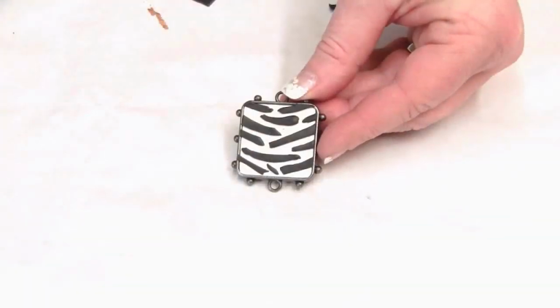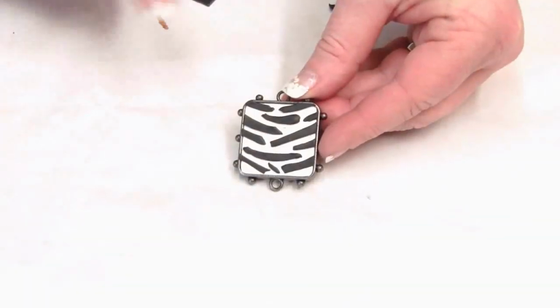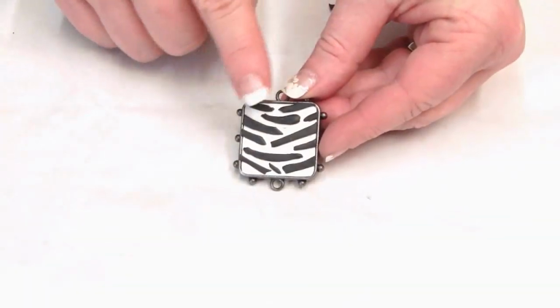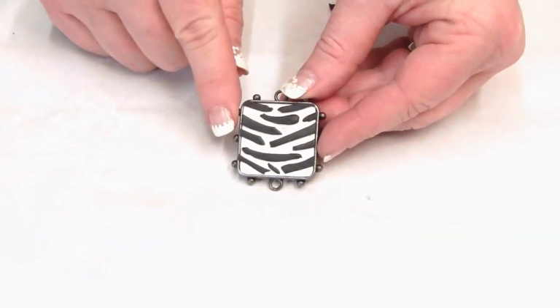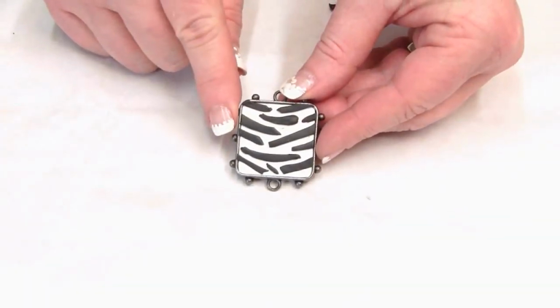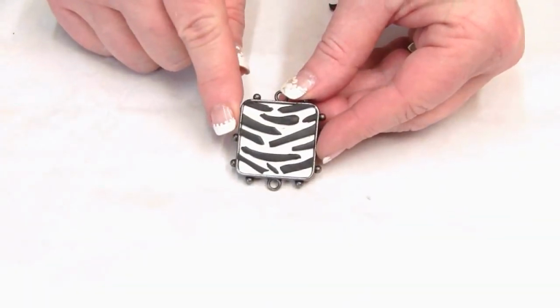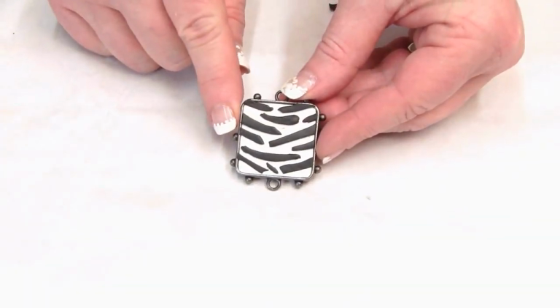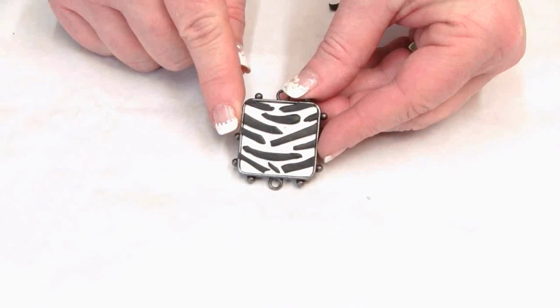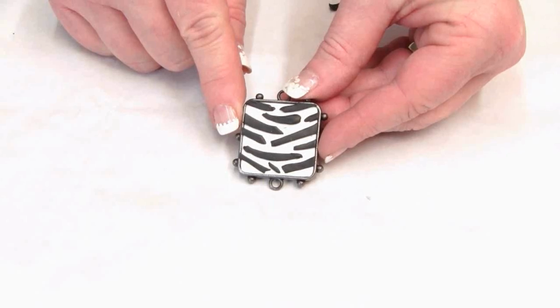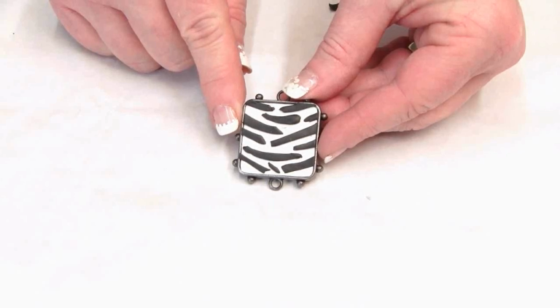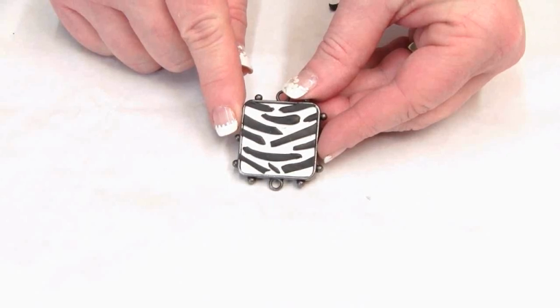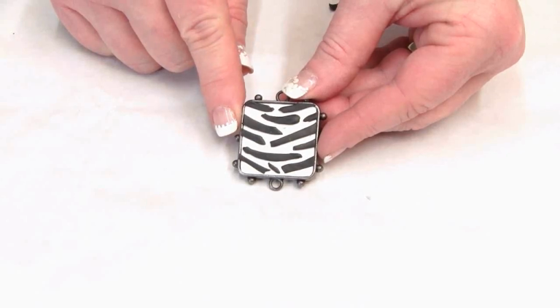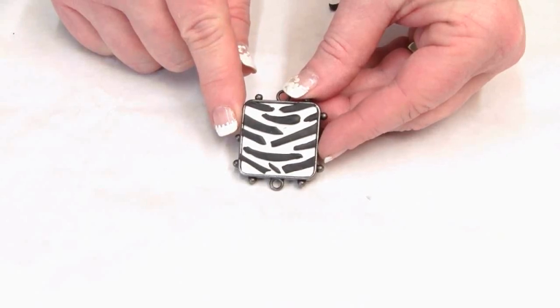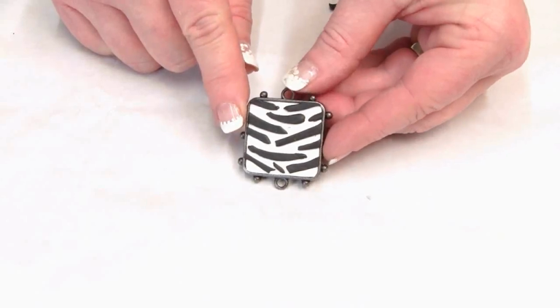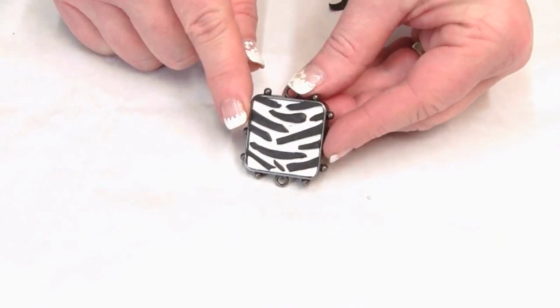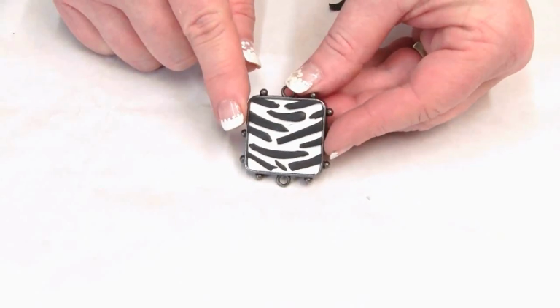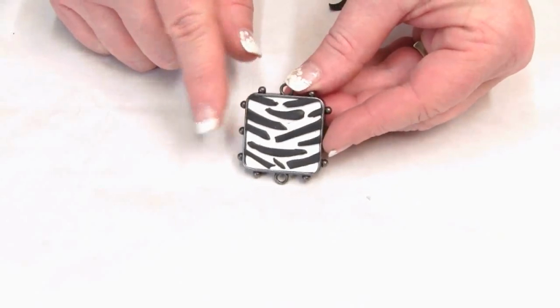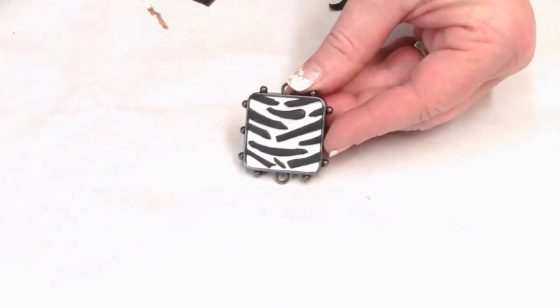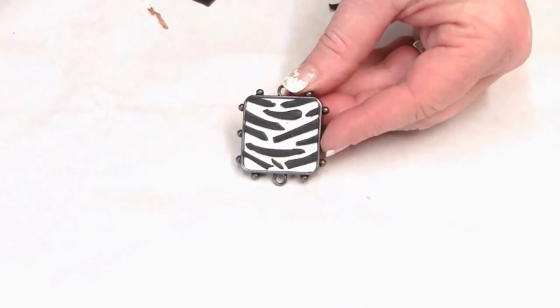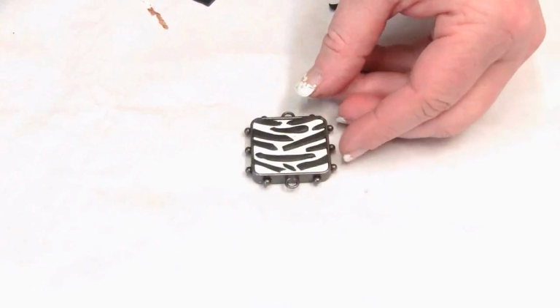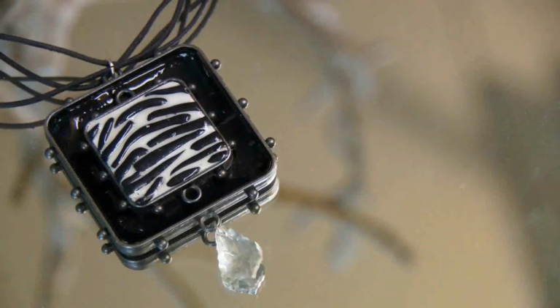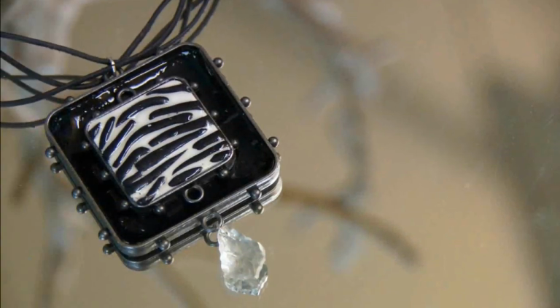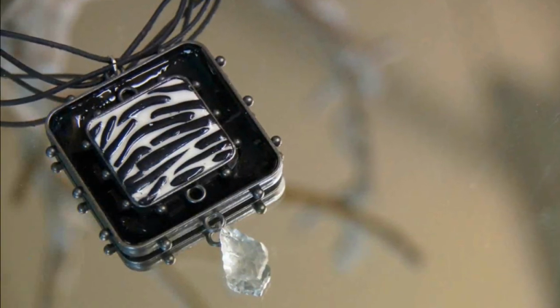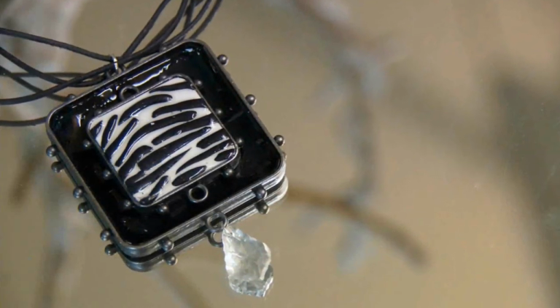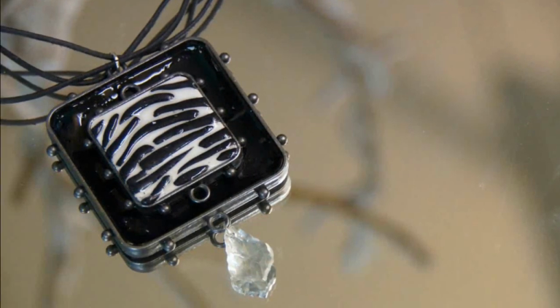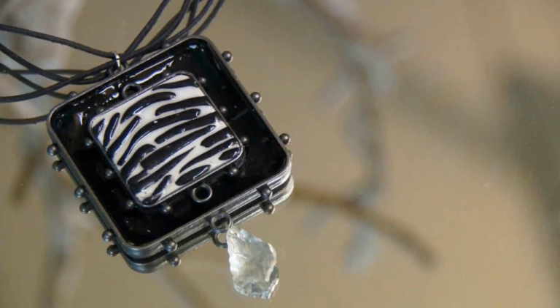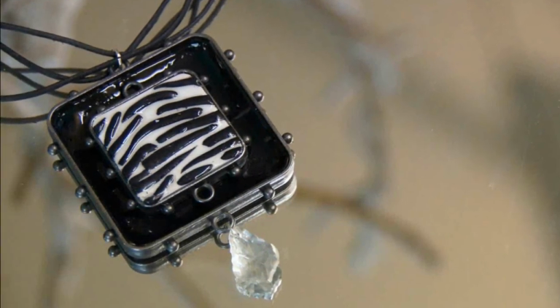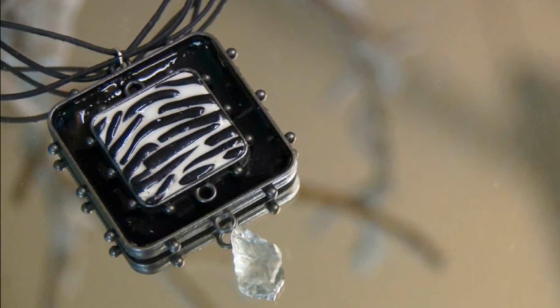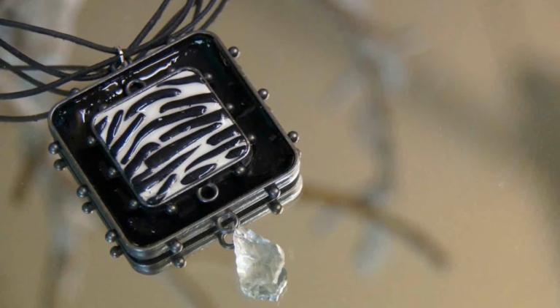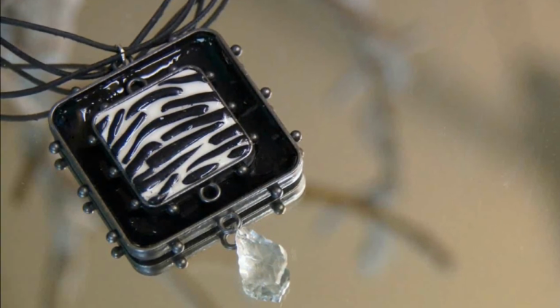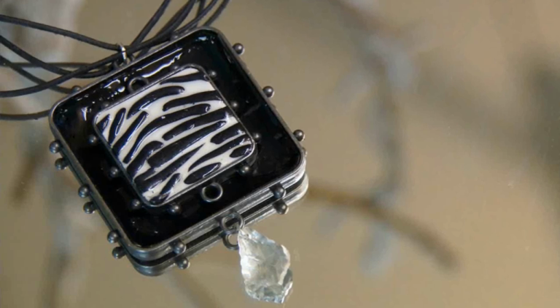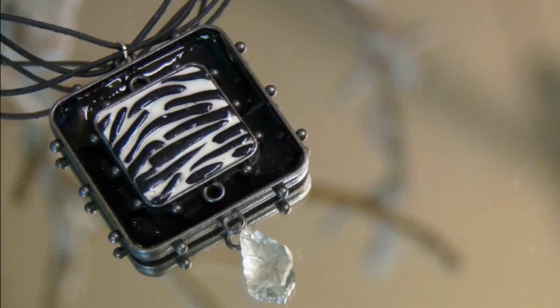When you're finished it should look something like this, and both bezels are ready to go into the oven and bake according to the manufacturer's baking instructions.